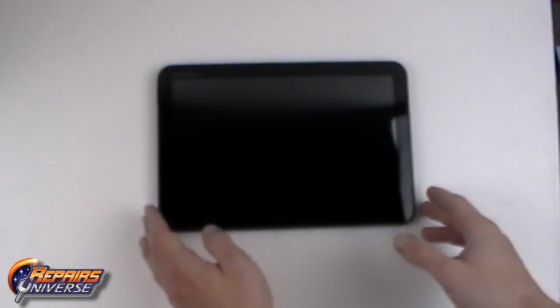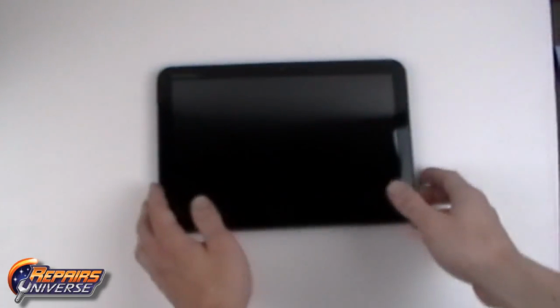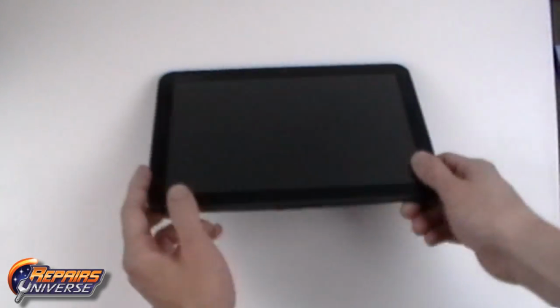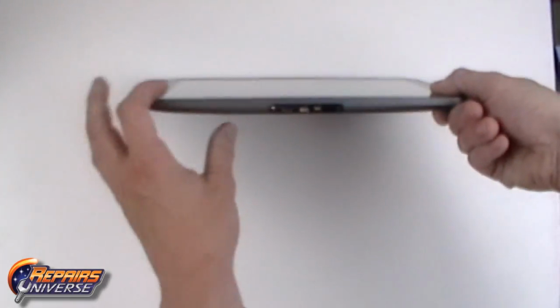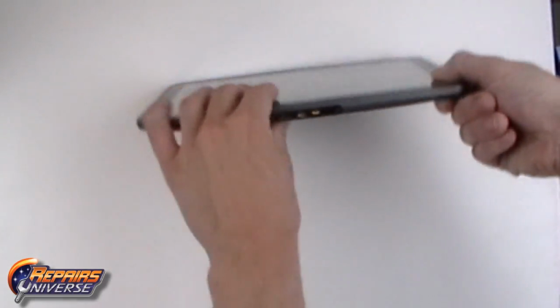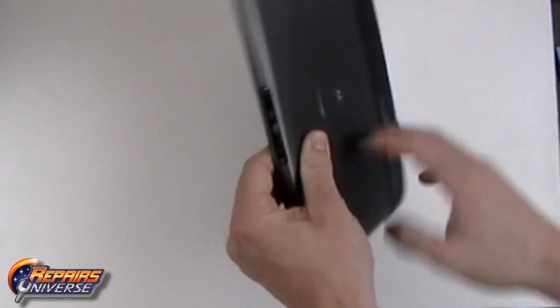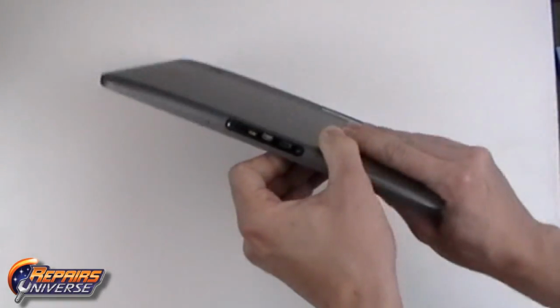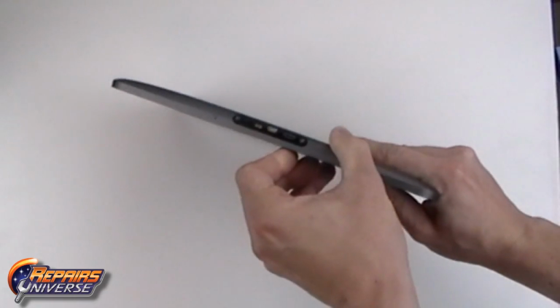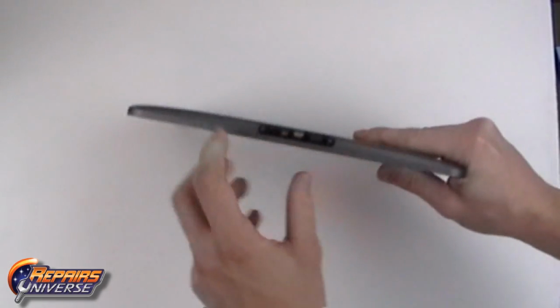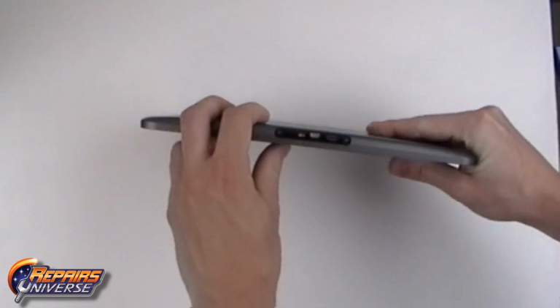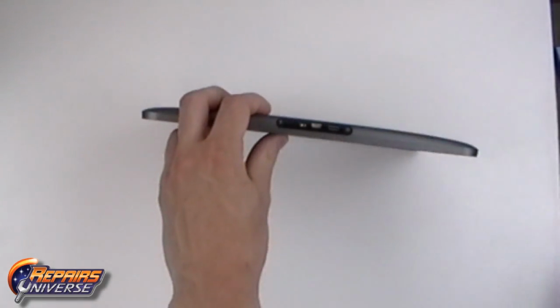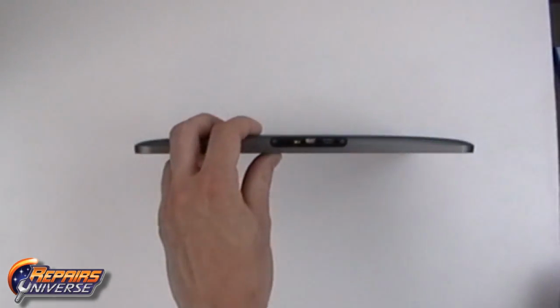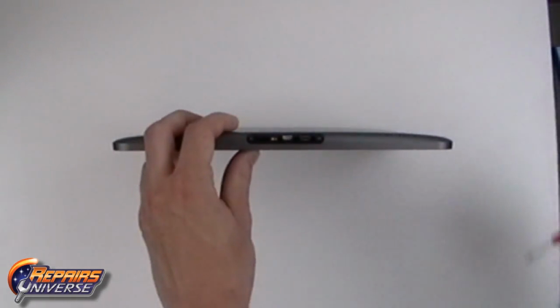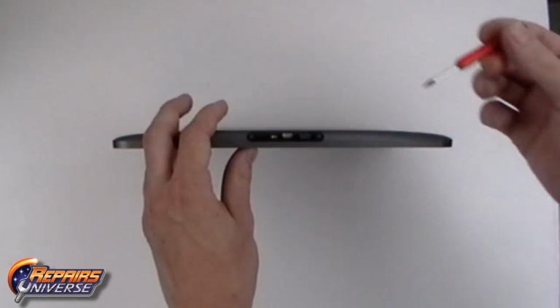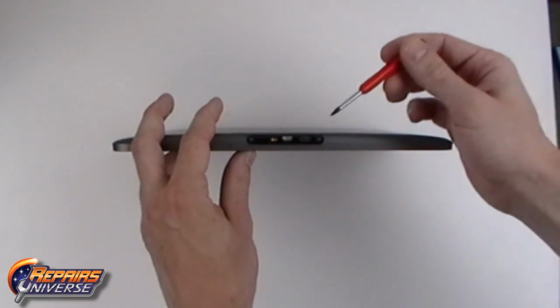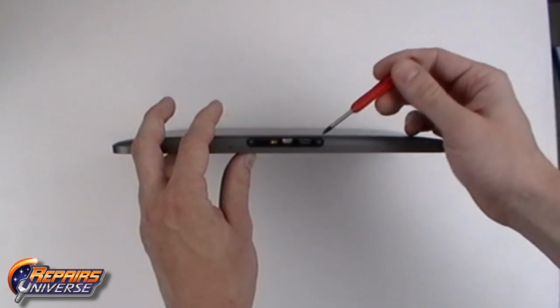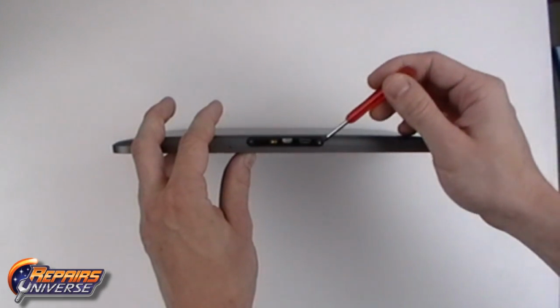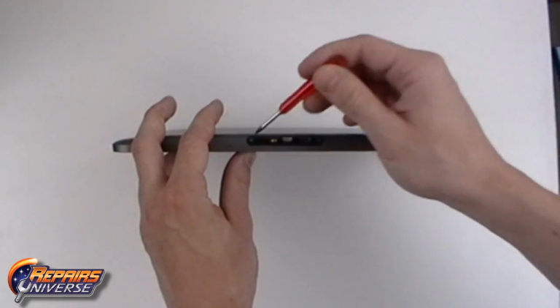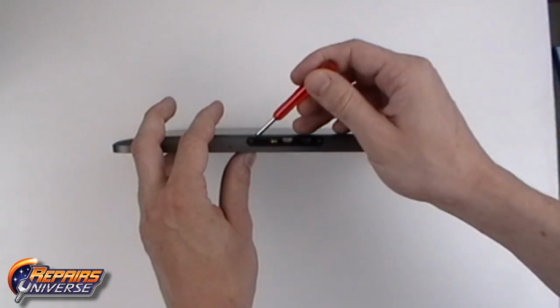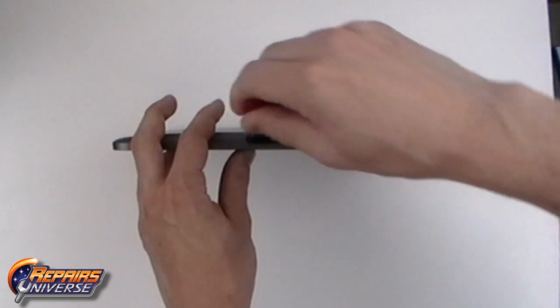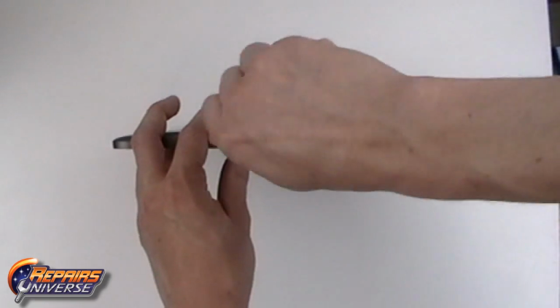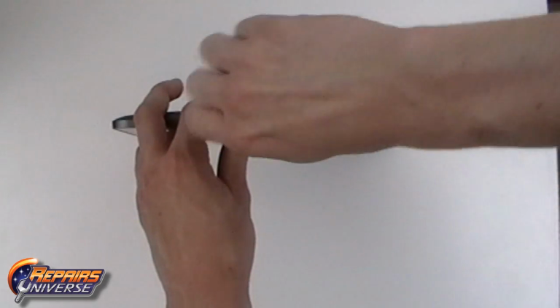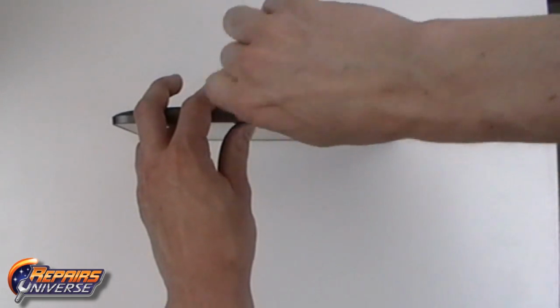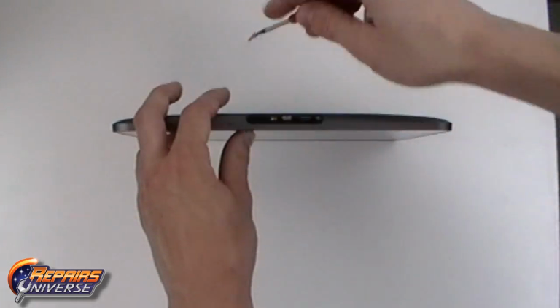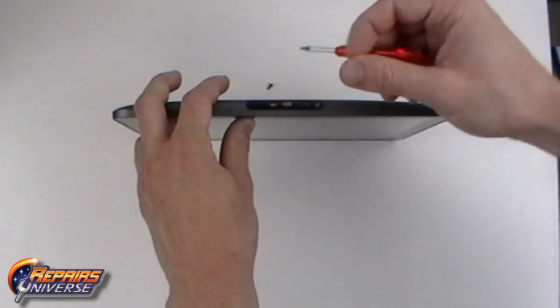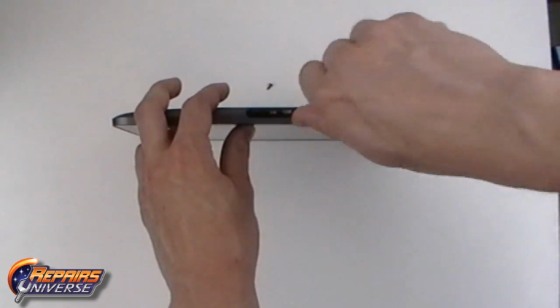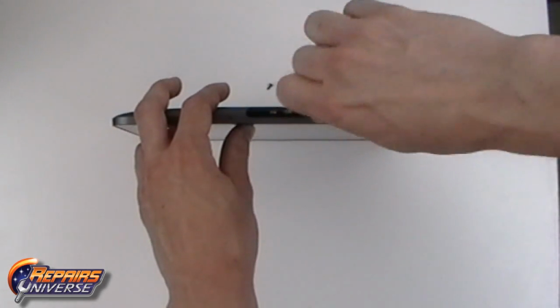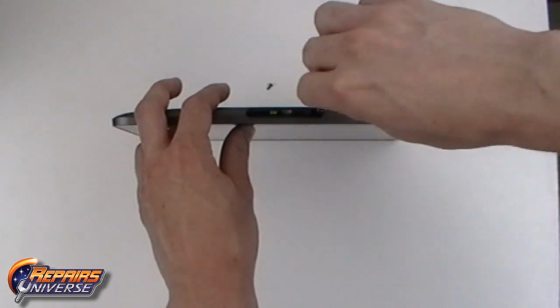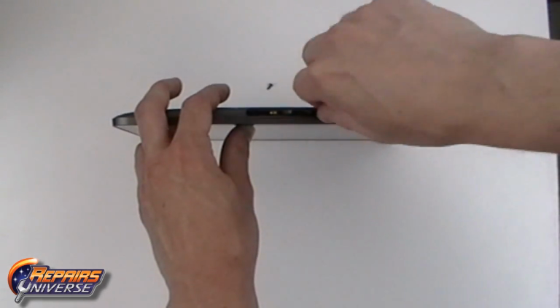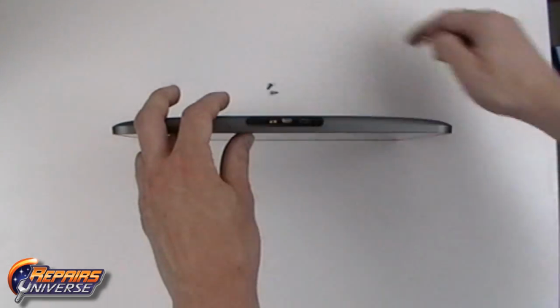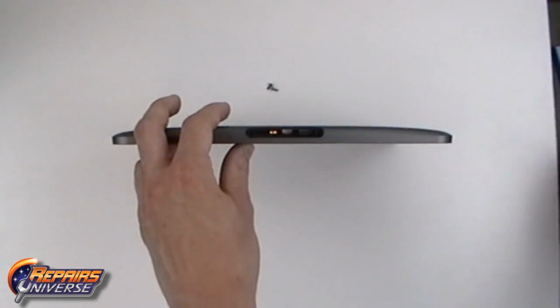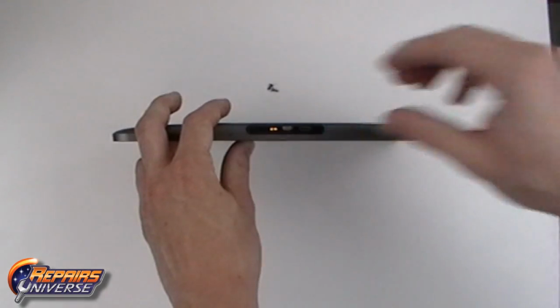This is the Motorola Zoom take apart repair guide. The first step will be to remove the two Torx T5 screws located at the bottom of the device. With the screws removed, we can now lift away the dock cover.